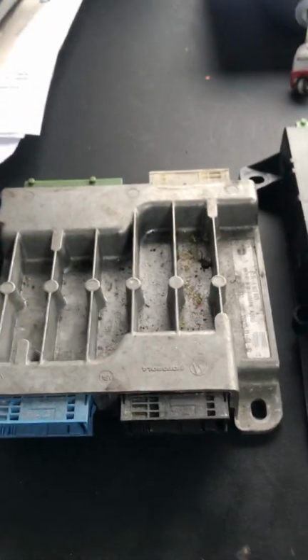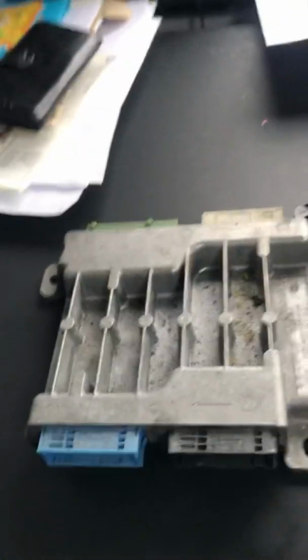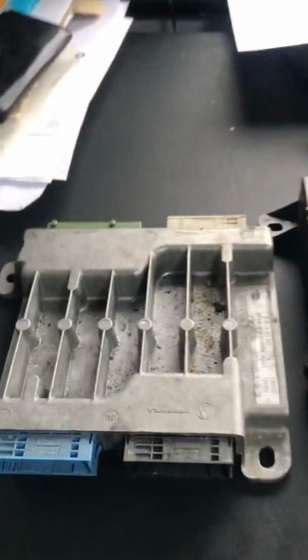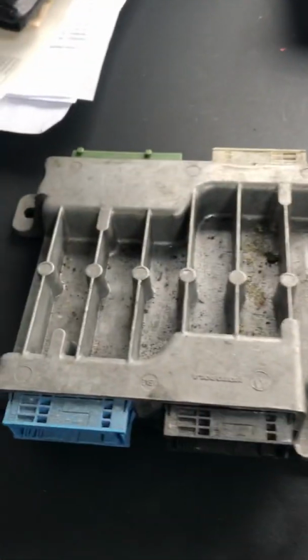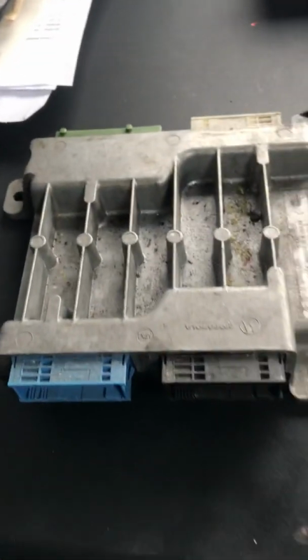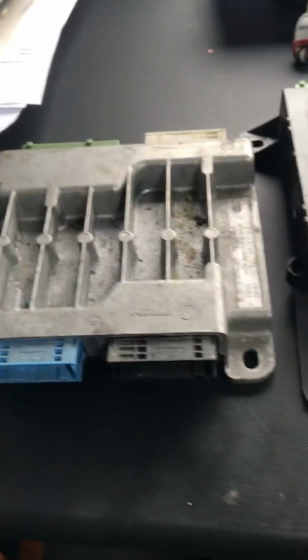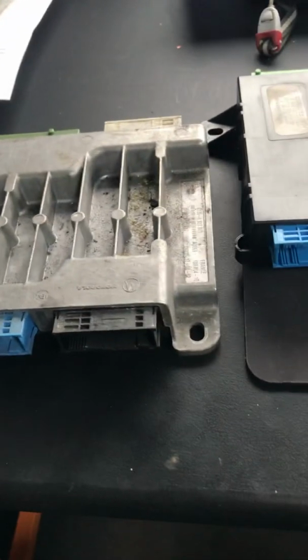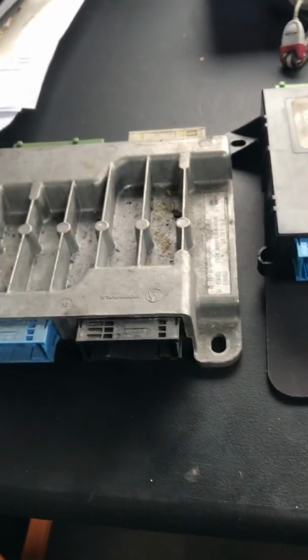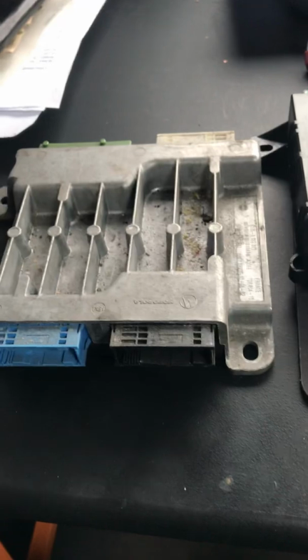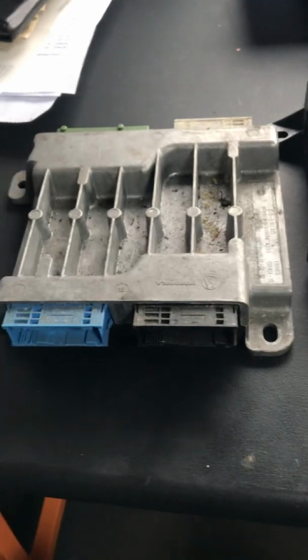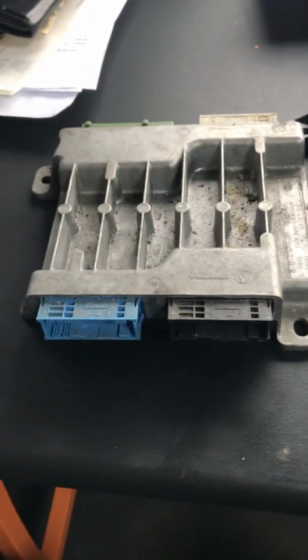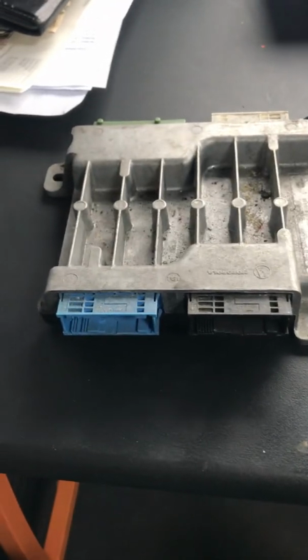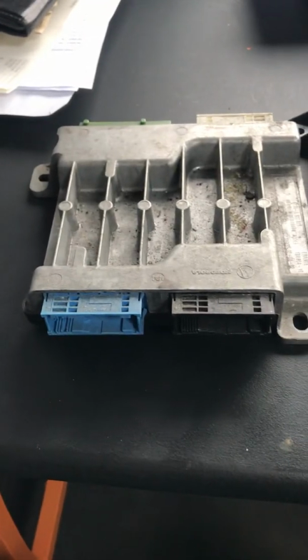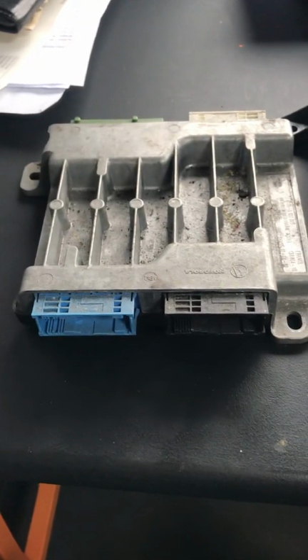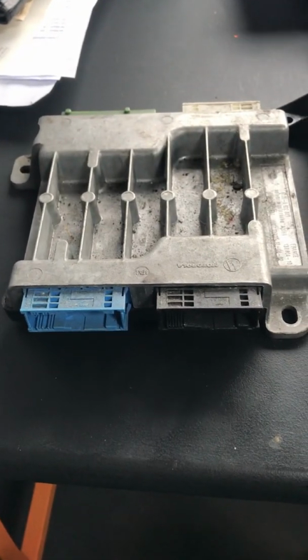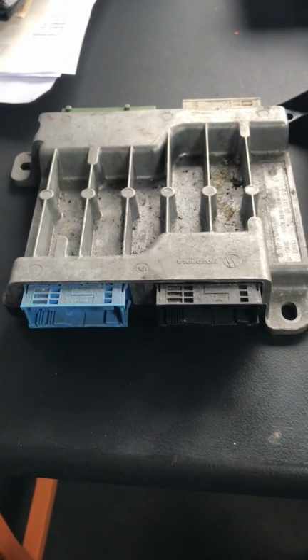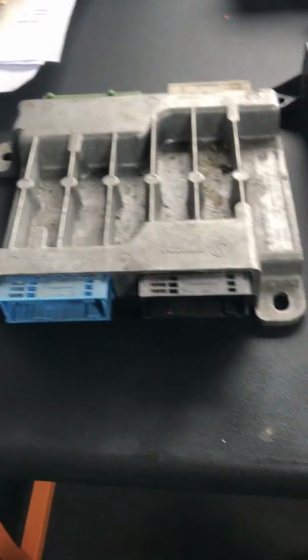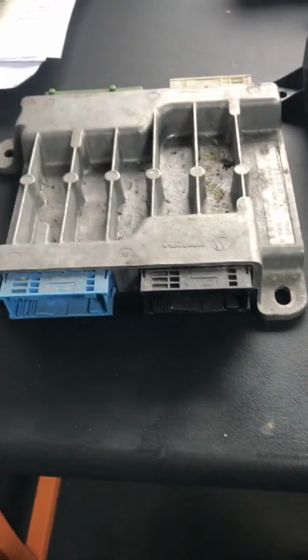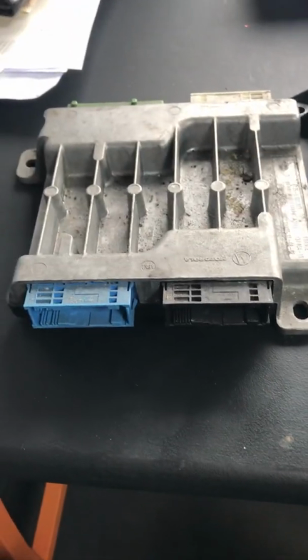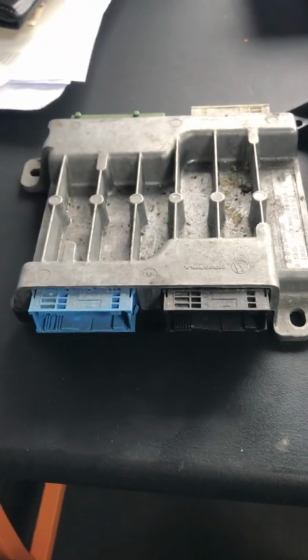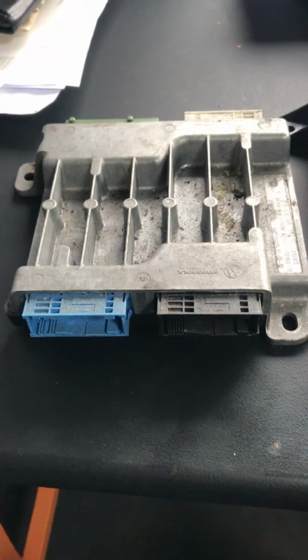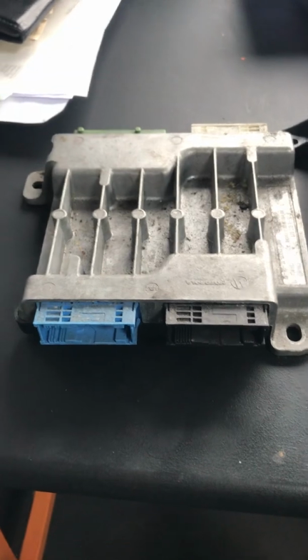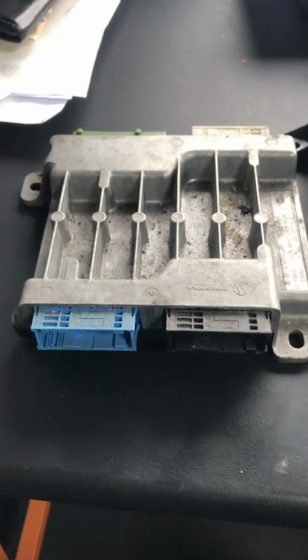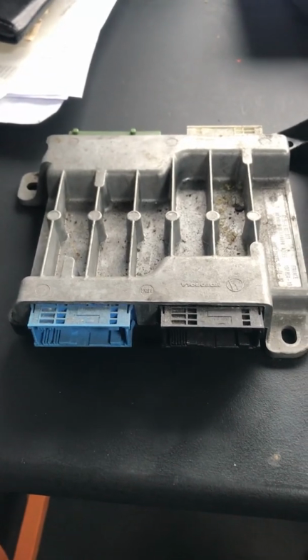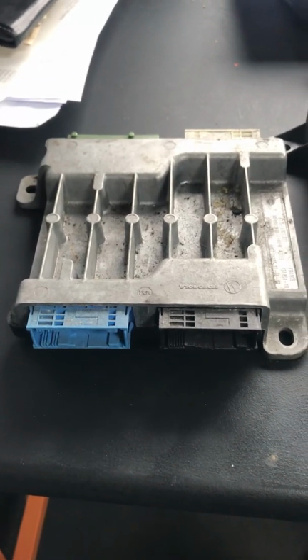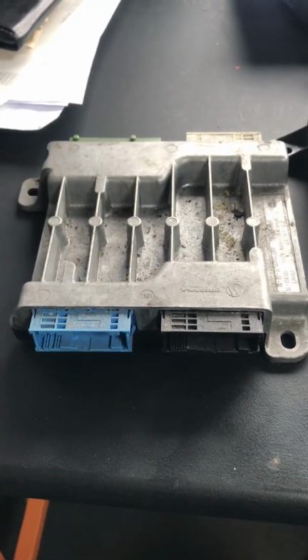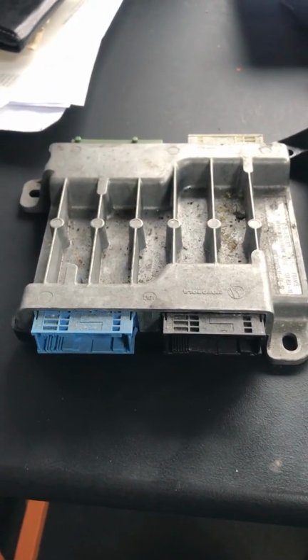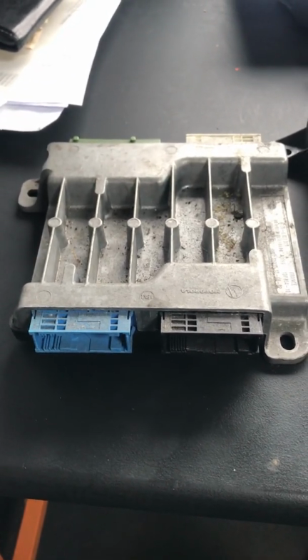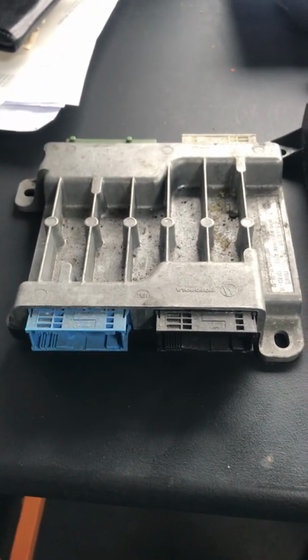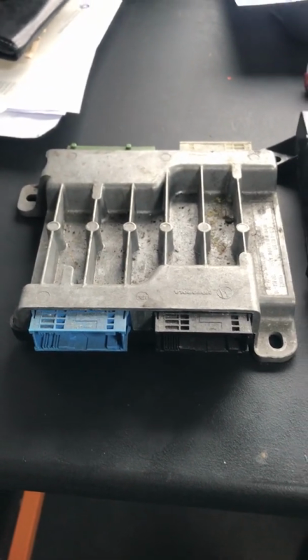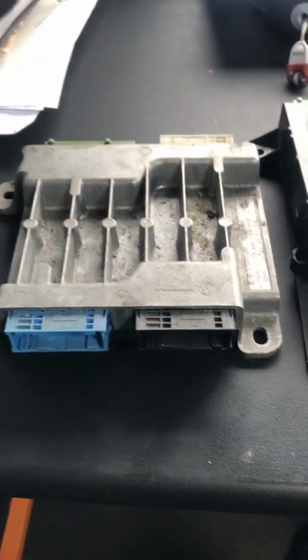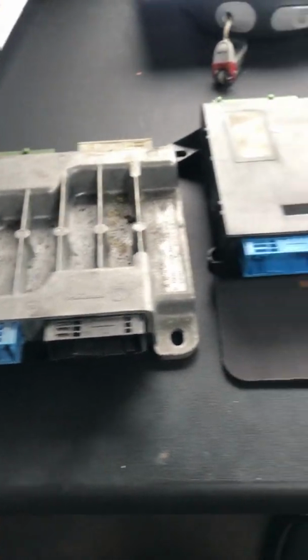If you're unsure whether your symptoms are related to a body control module, comment below, like and subscribe, and I'll come back to you as quick as I can to help you out and where to go from there. Thanks for watching guys, hope this helps.